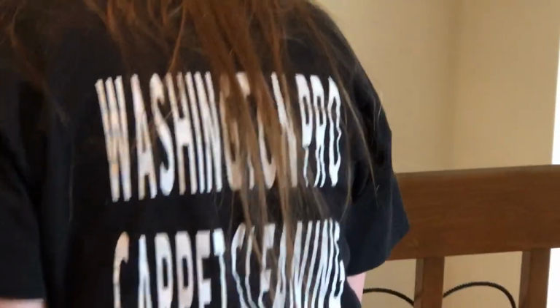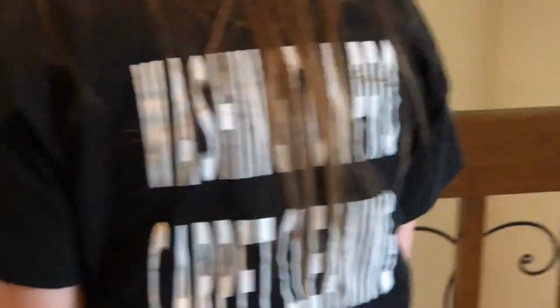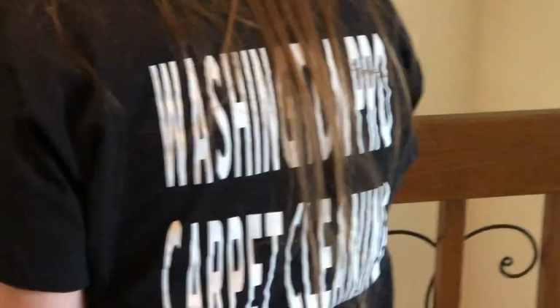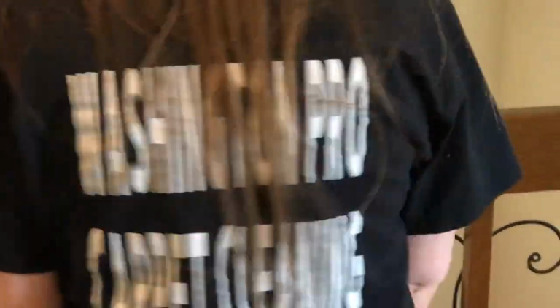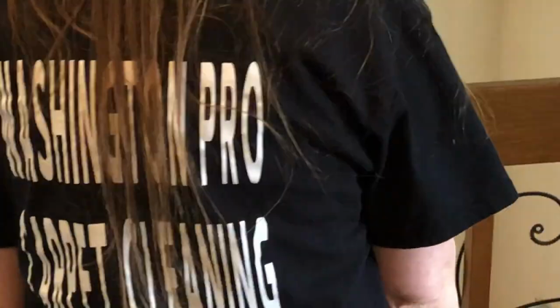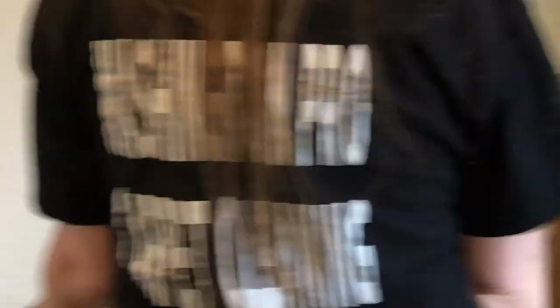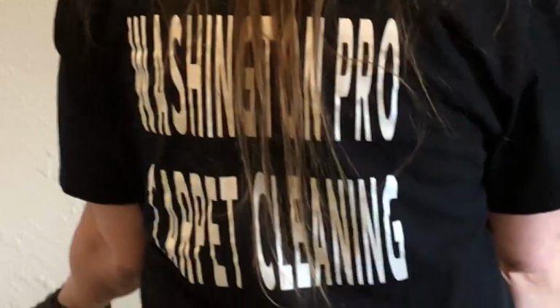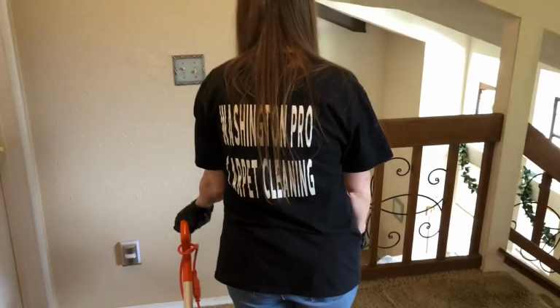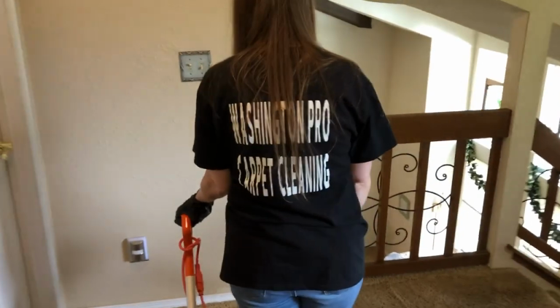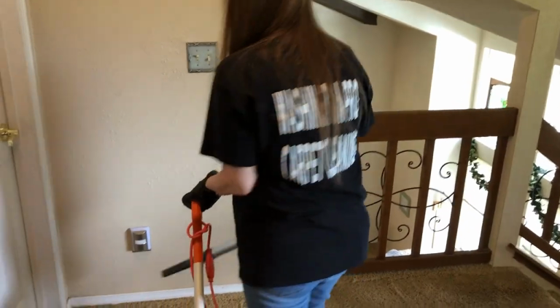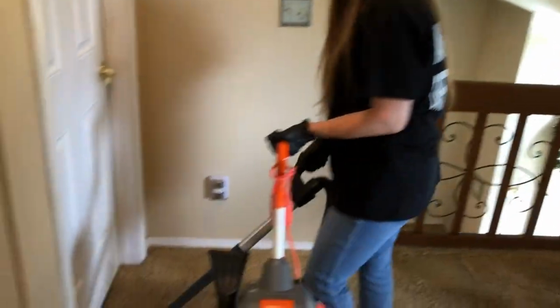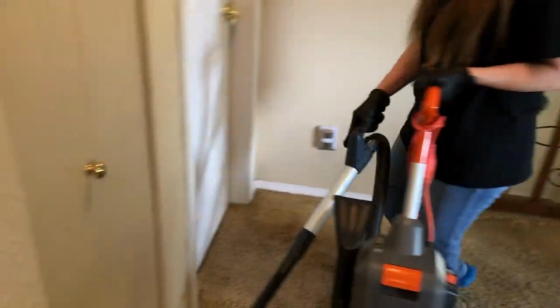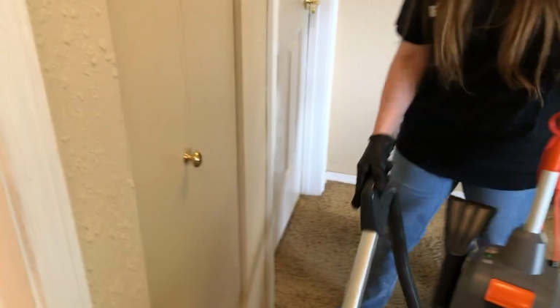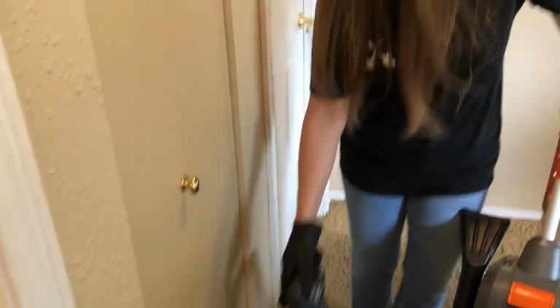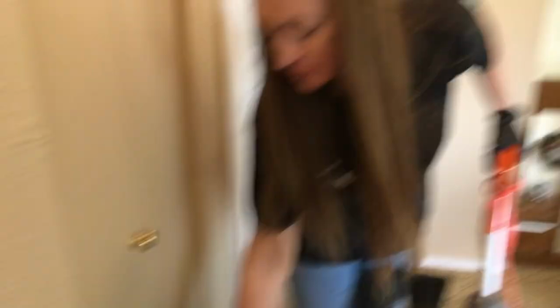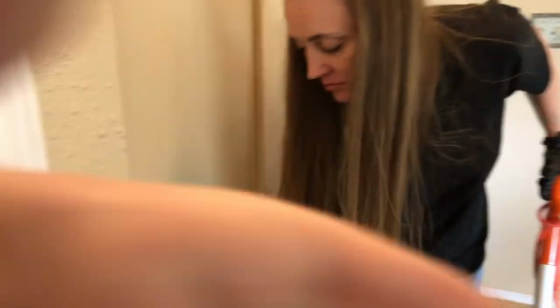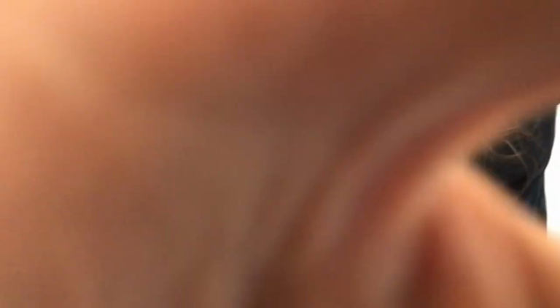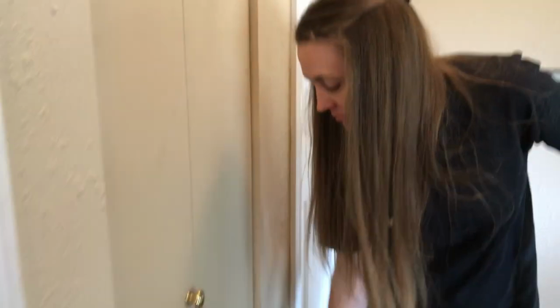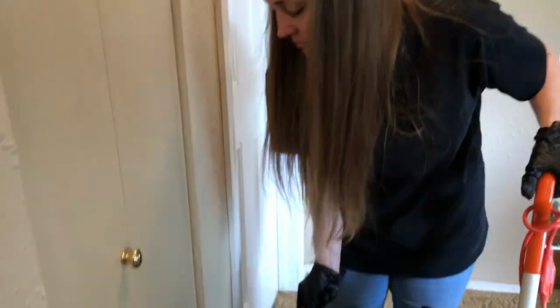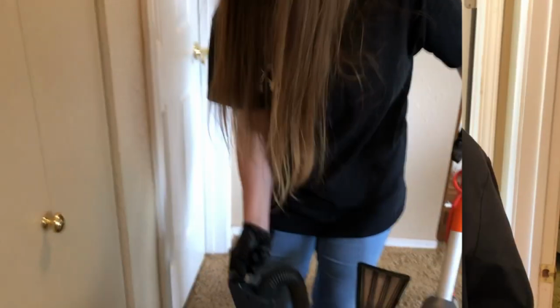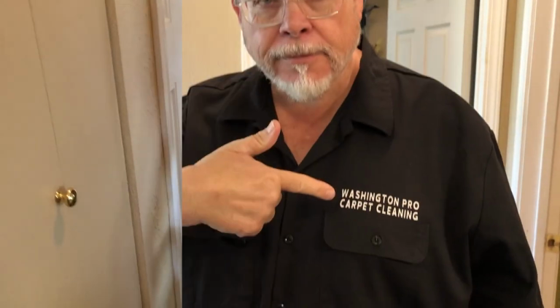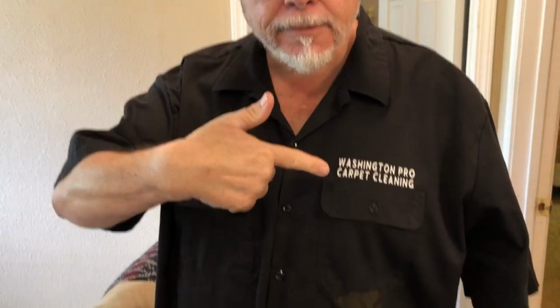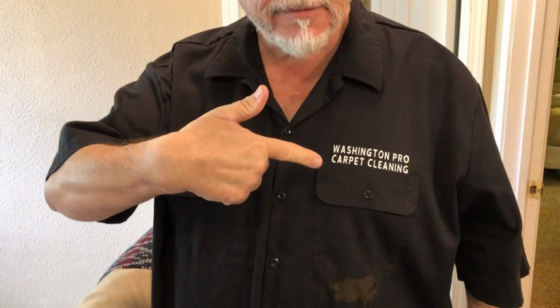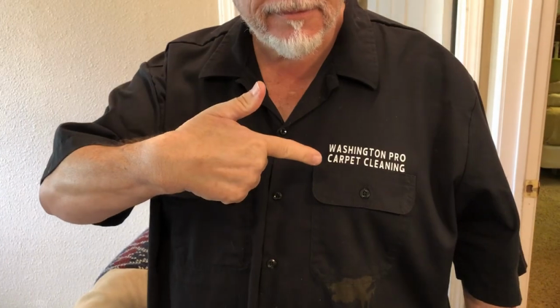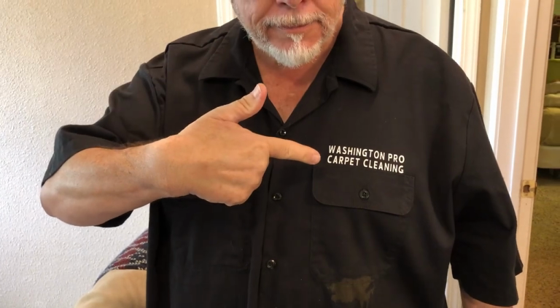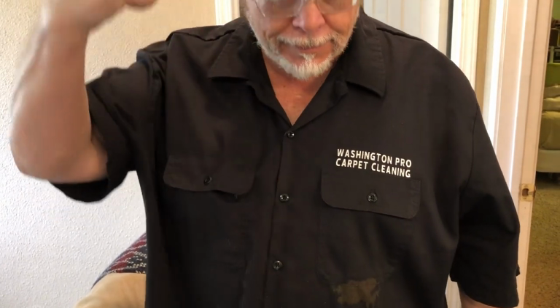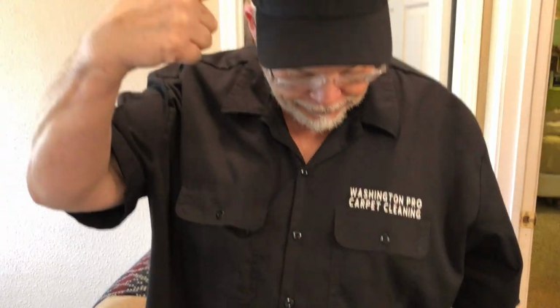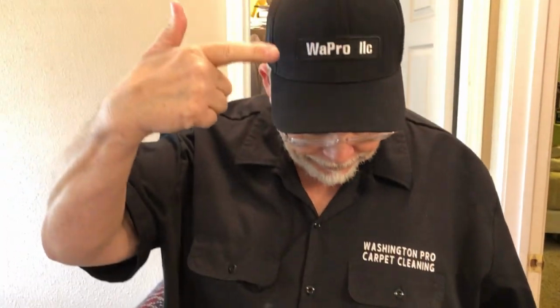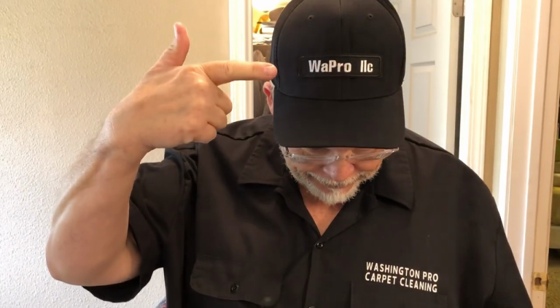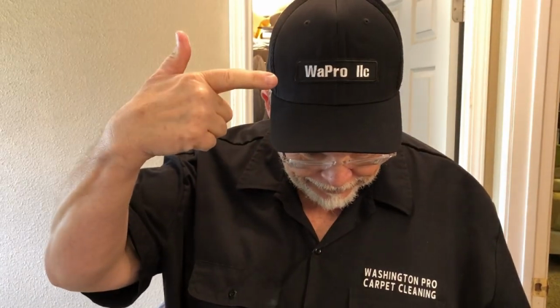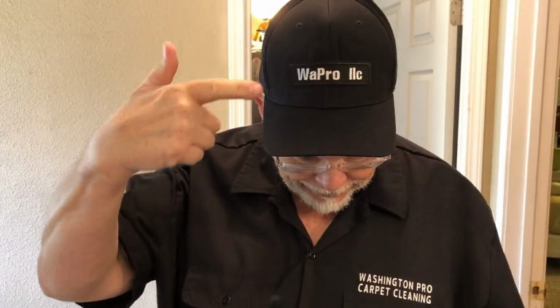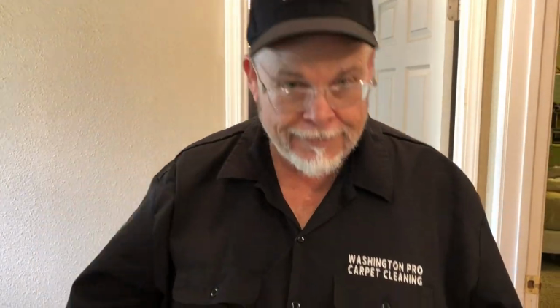Check out that uniform. My wife did those on her Cricut machine. Washington Pro Carpet Cleaning — look at that hat with the patch.